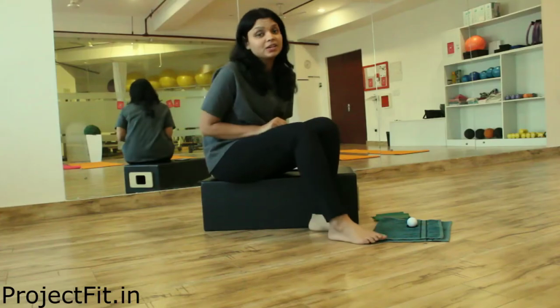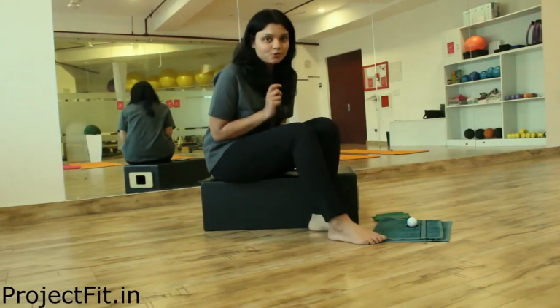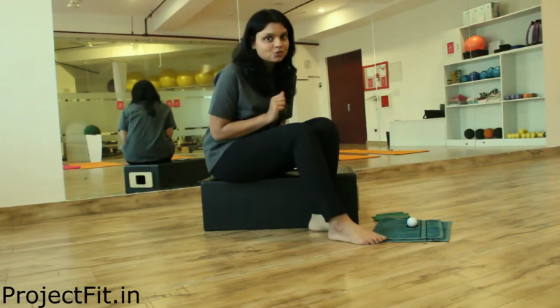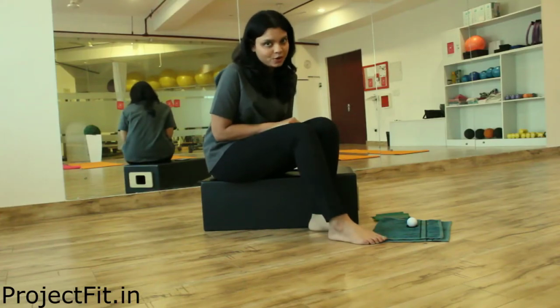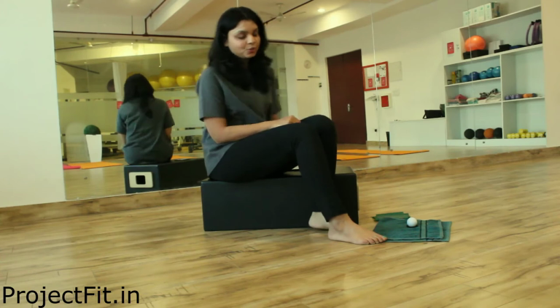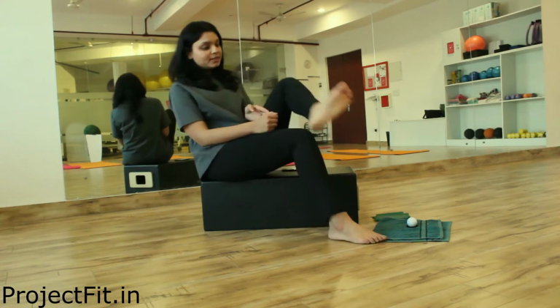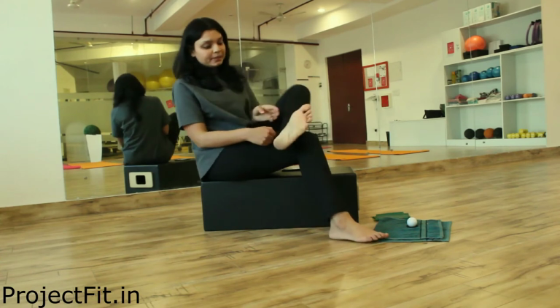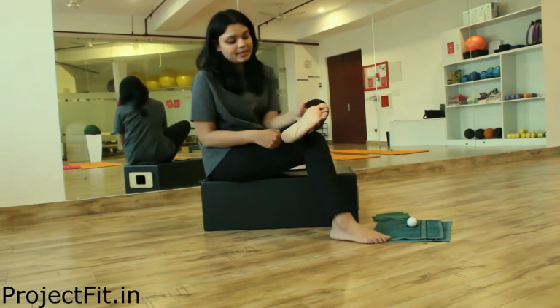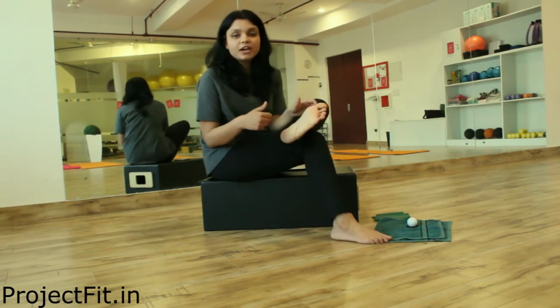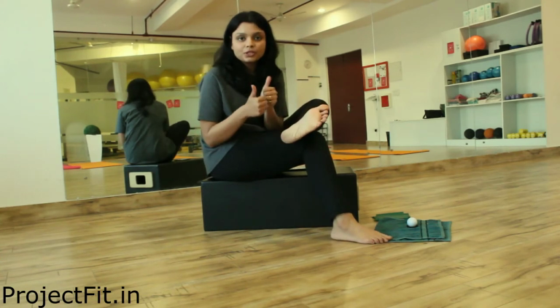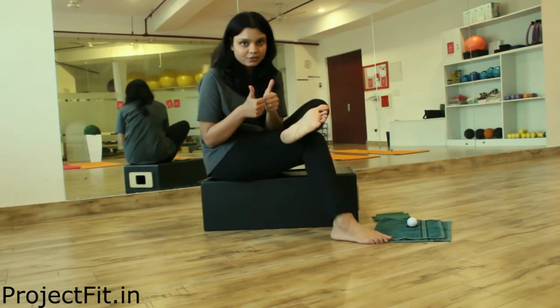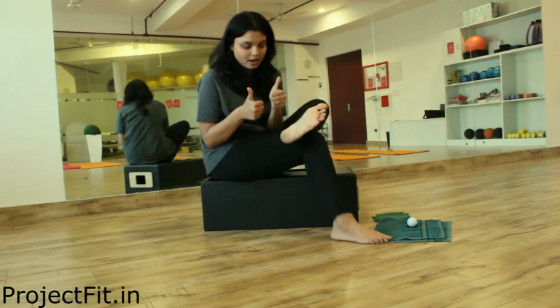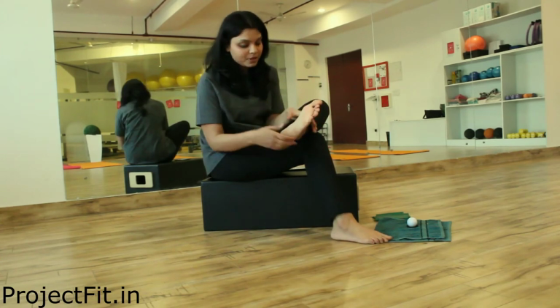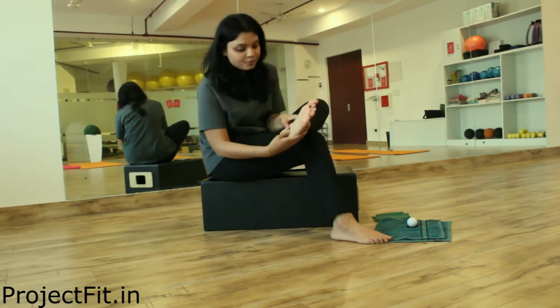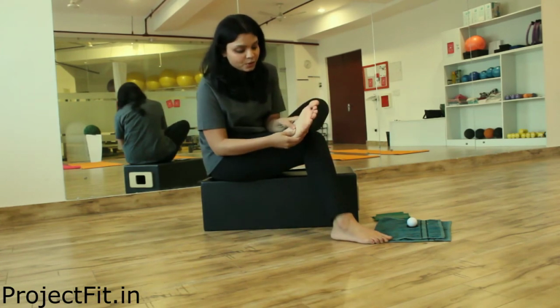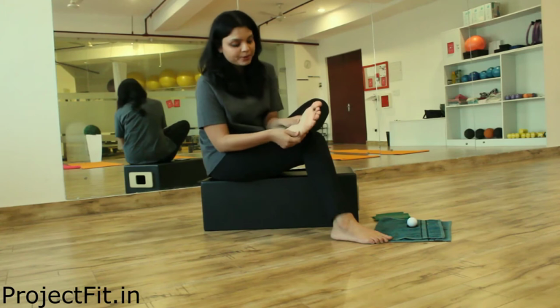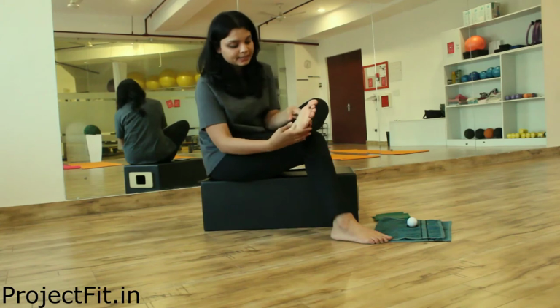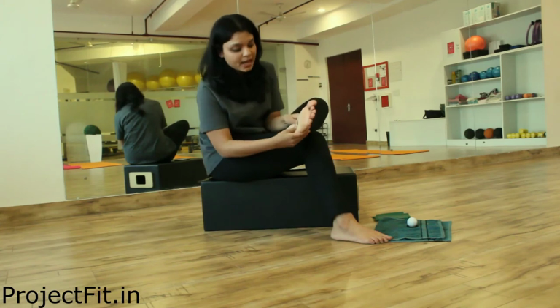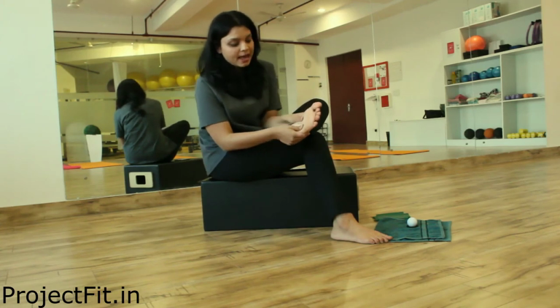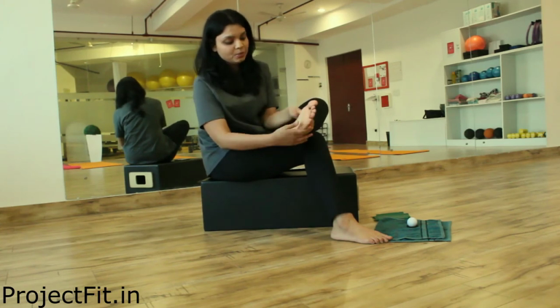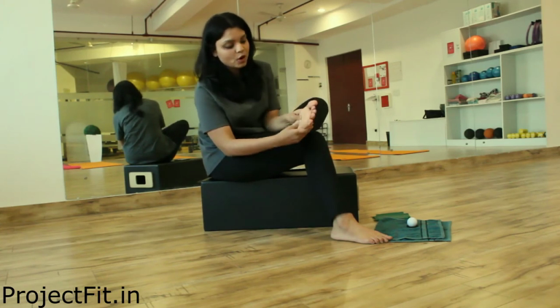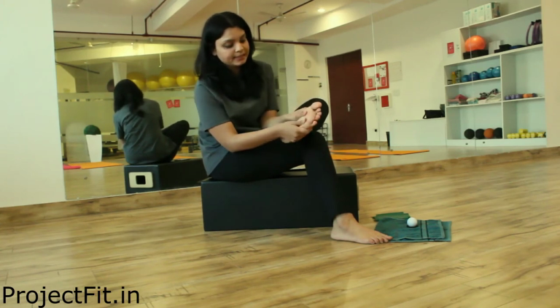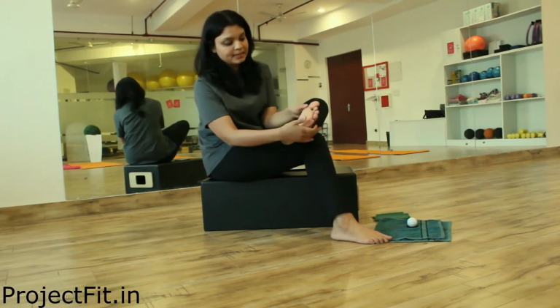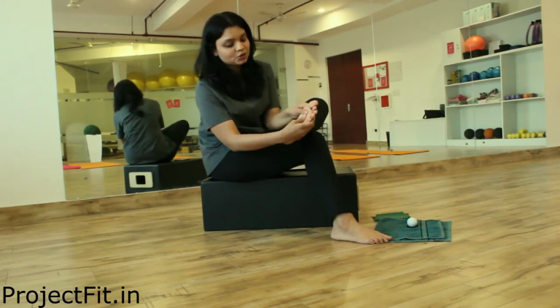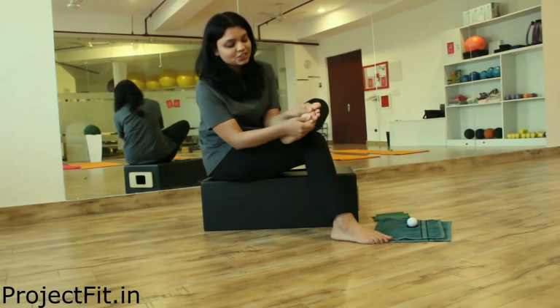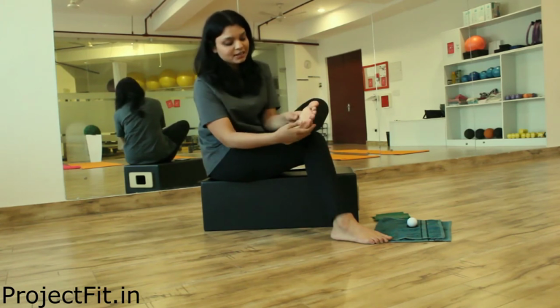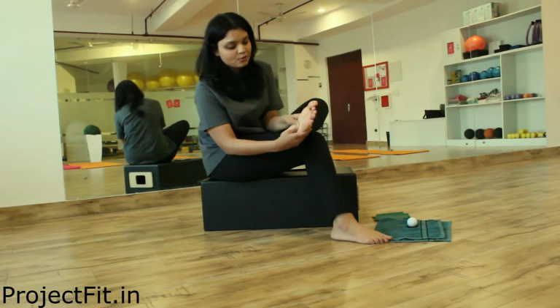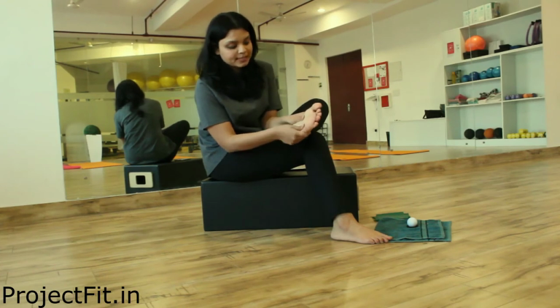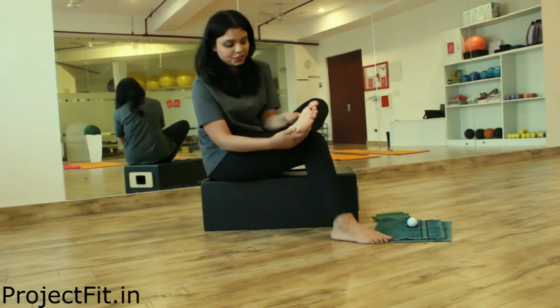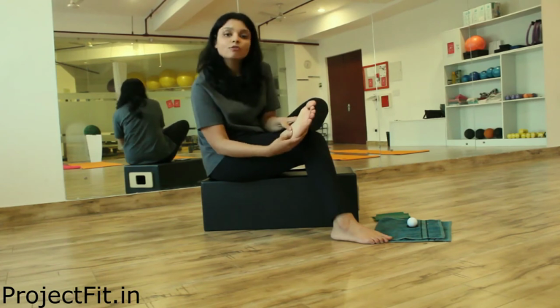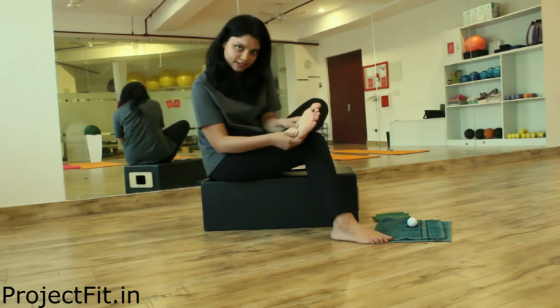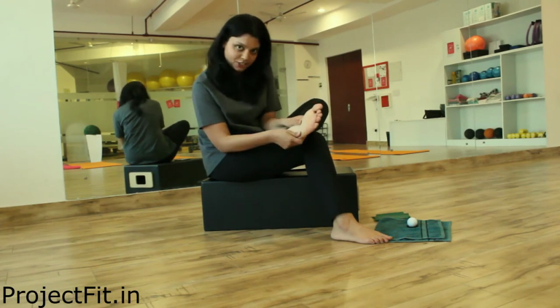So first, what we are going to do is simply start with the thumb and we are going to press it and move out like this. This is just a little bit of mobilization of the plantar fascia.